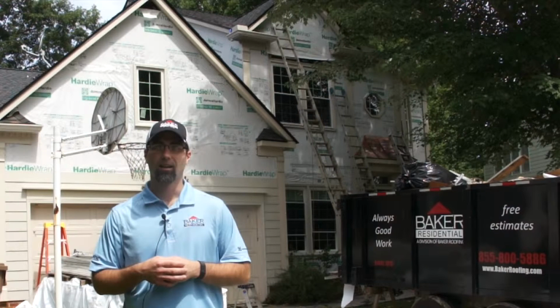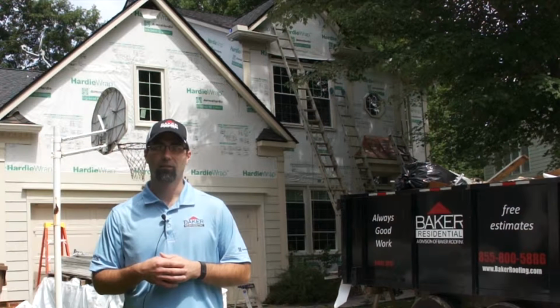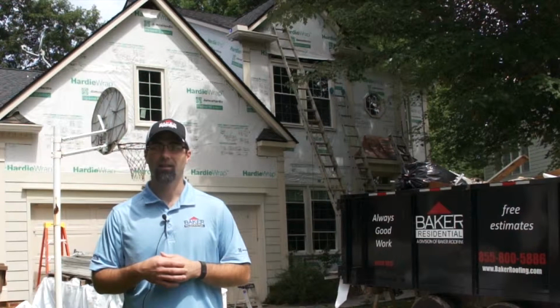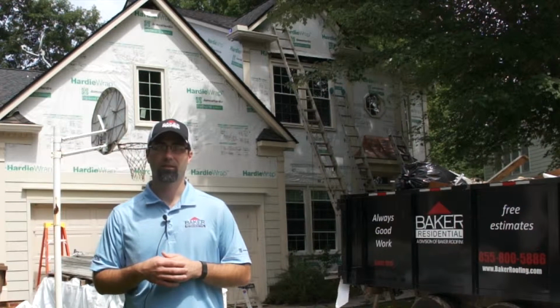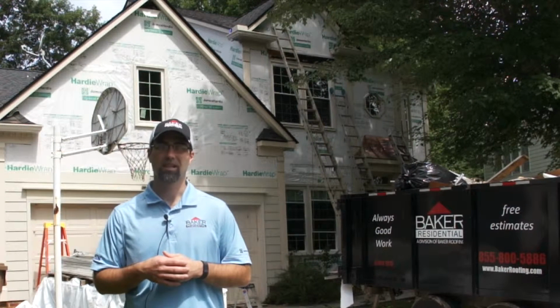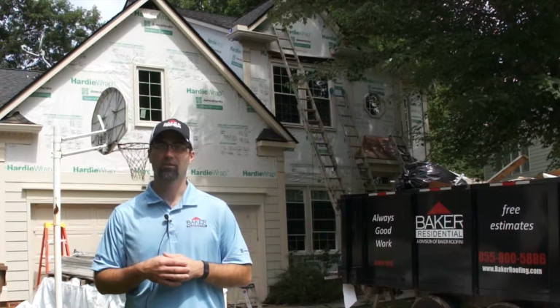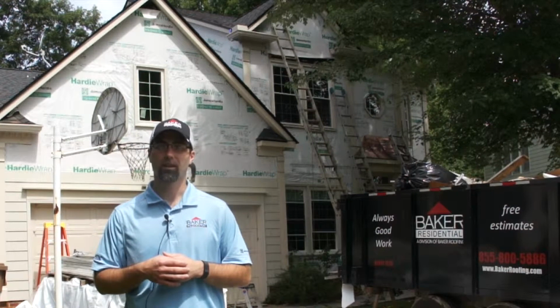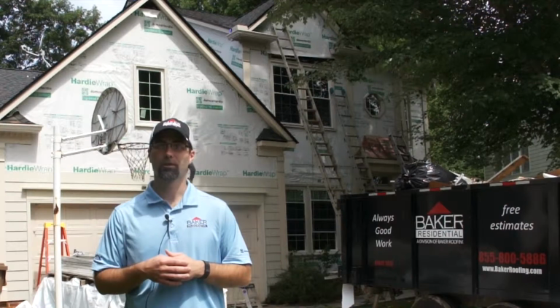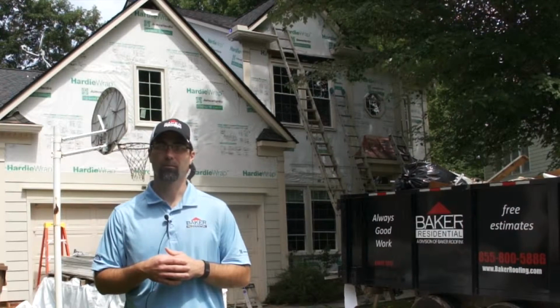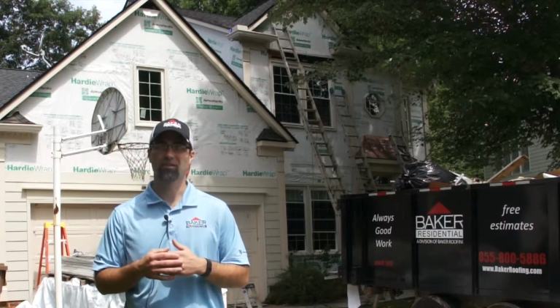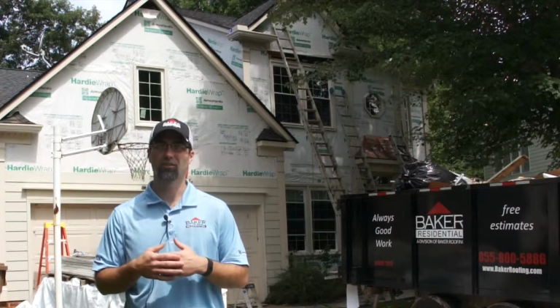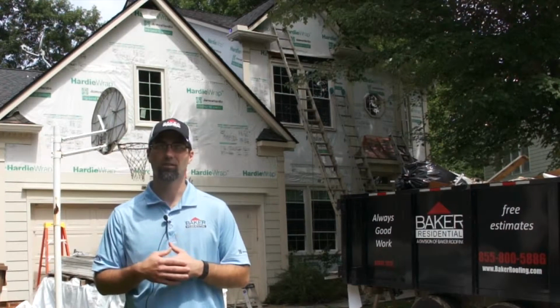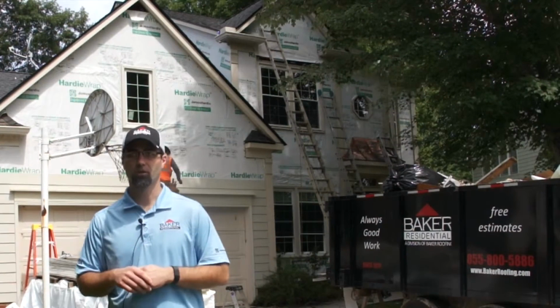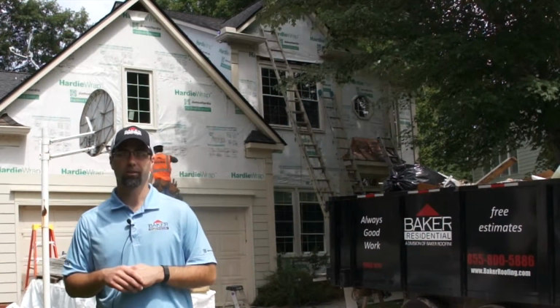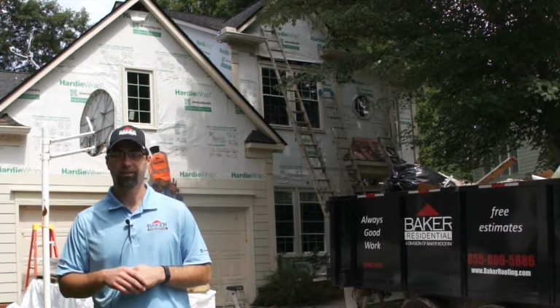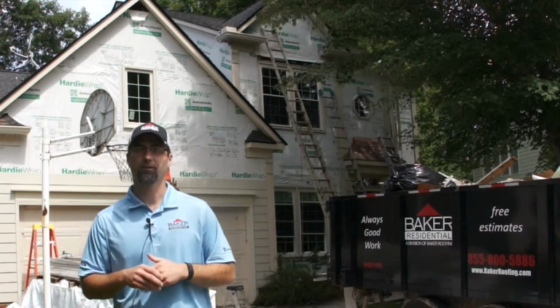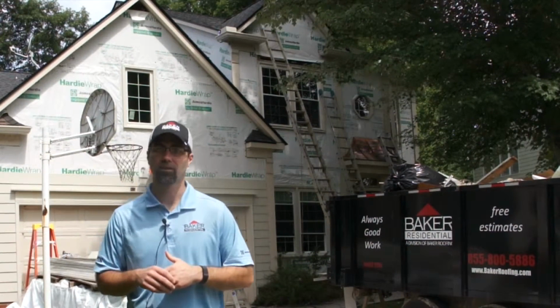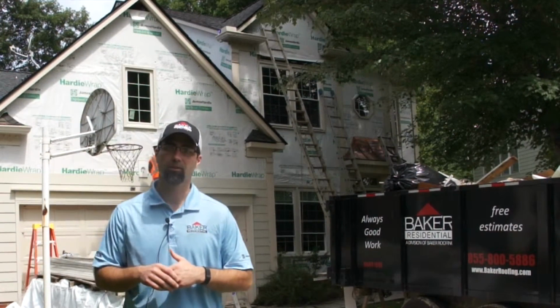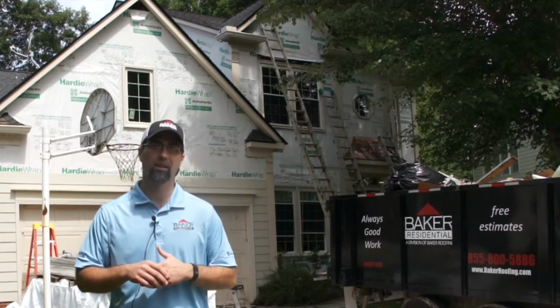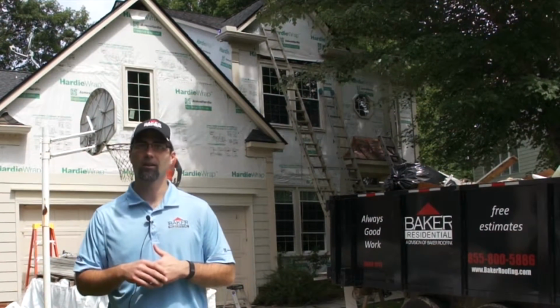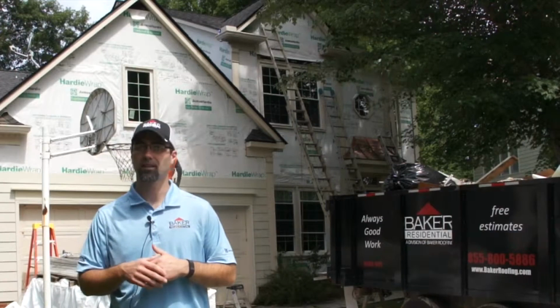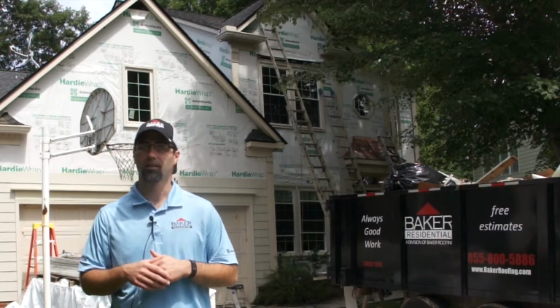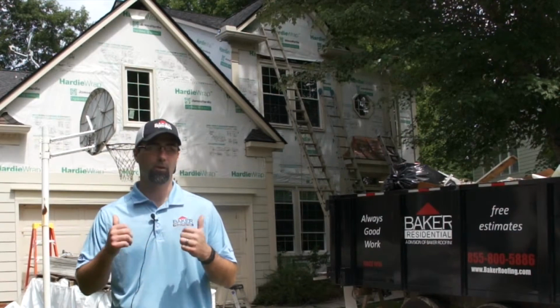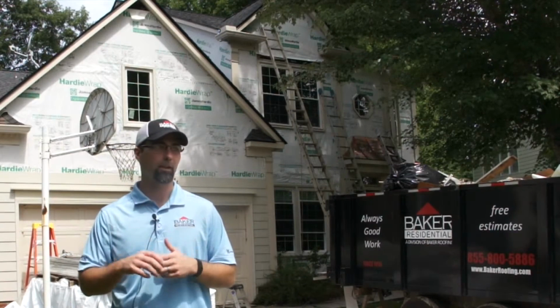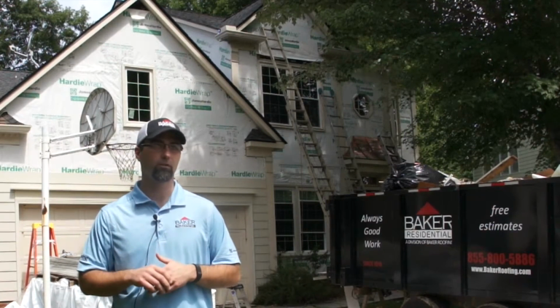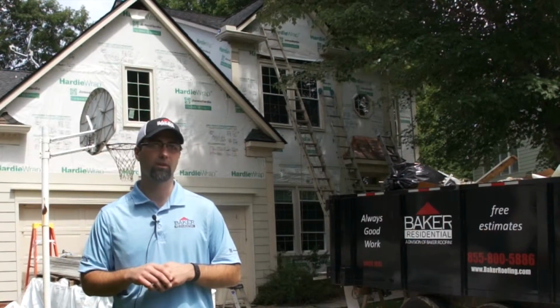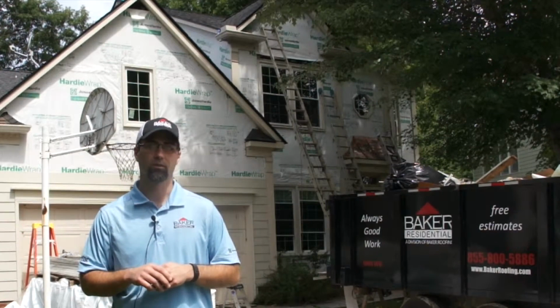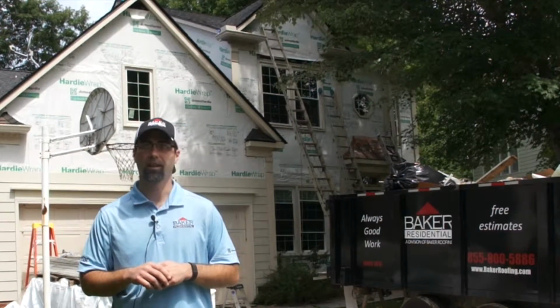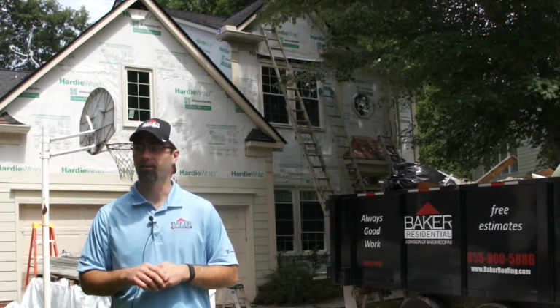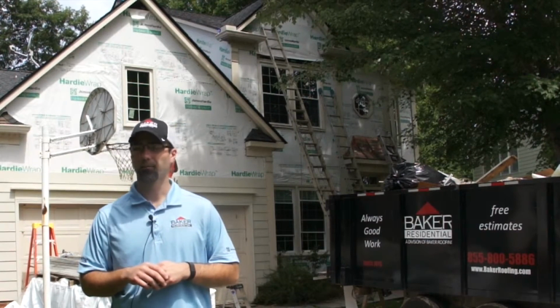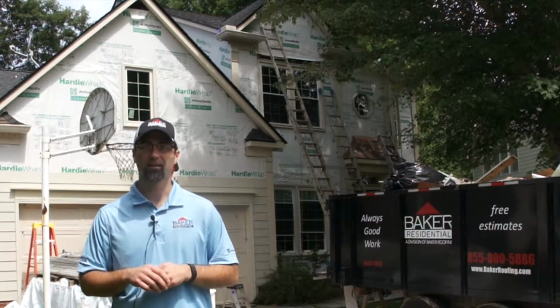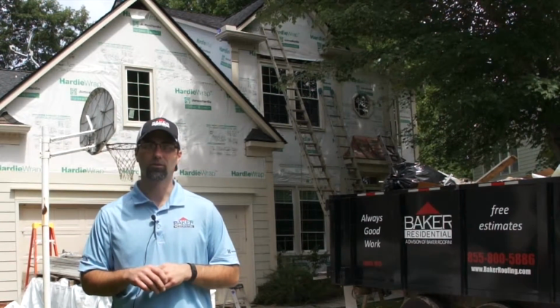I'm Steven McIntosh, the Siding Manager for Baker Roofing, Baker Residential Division. We are doing a complete tear-off and reside with James Hardy Color Plus Siding, and we are re-wrapping all of the windows and making it look beautiful.